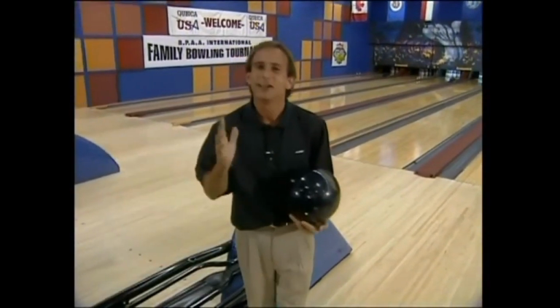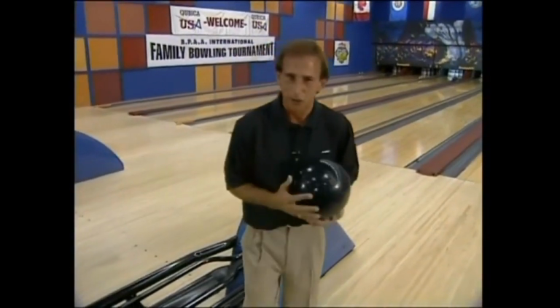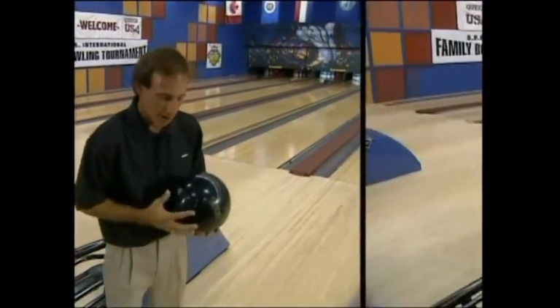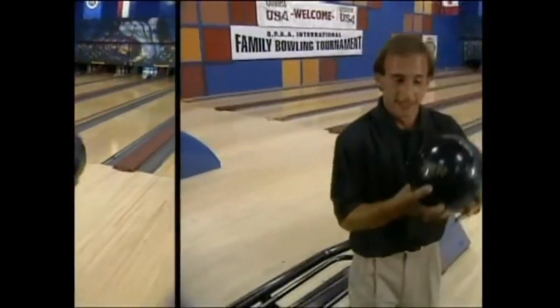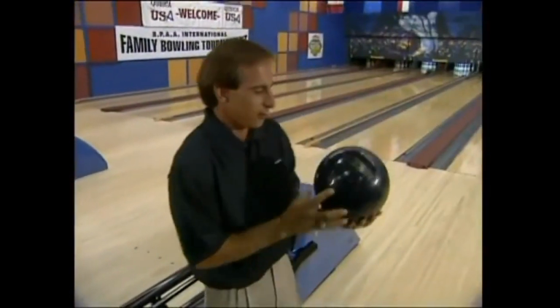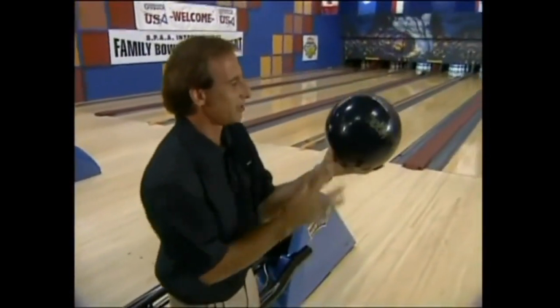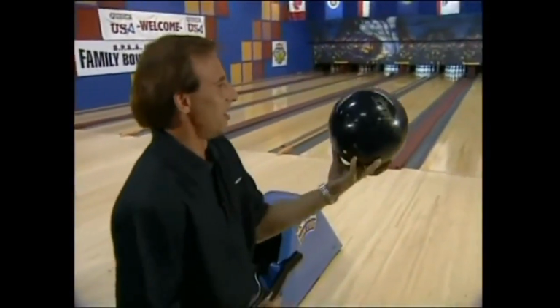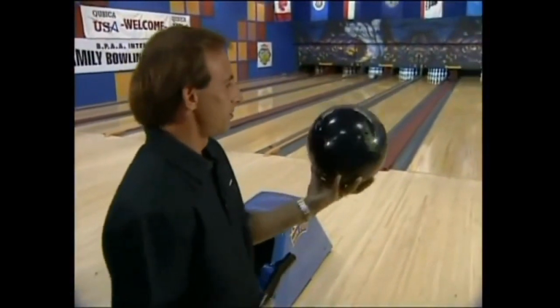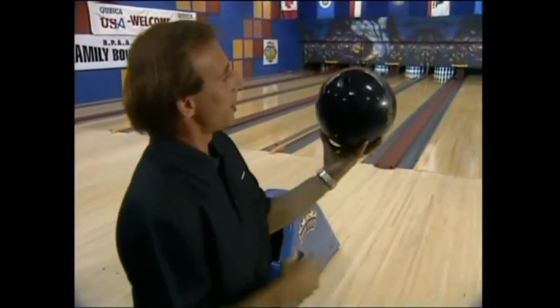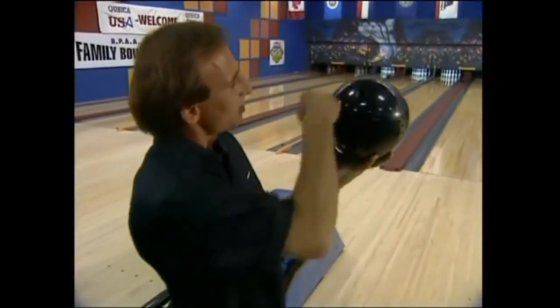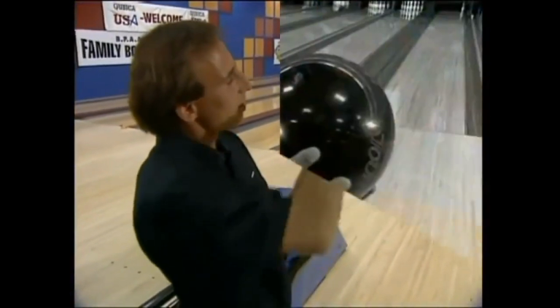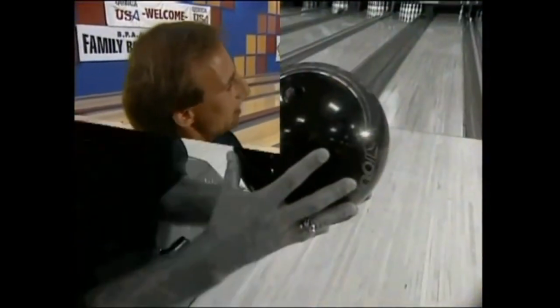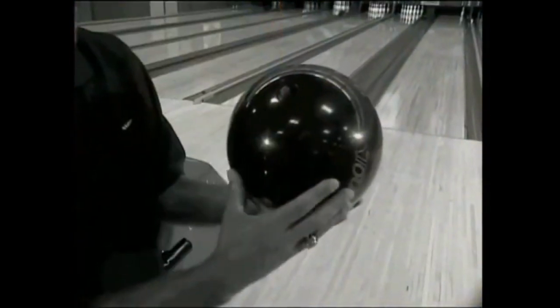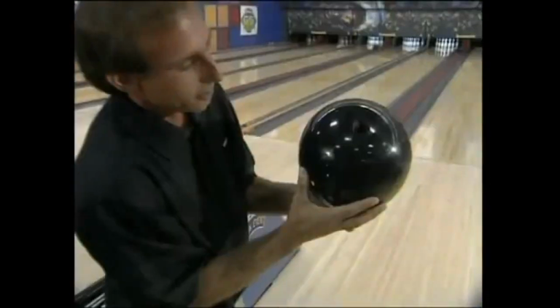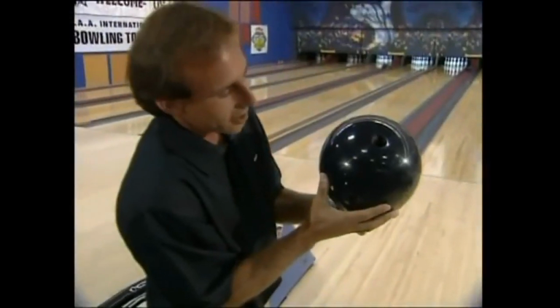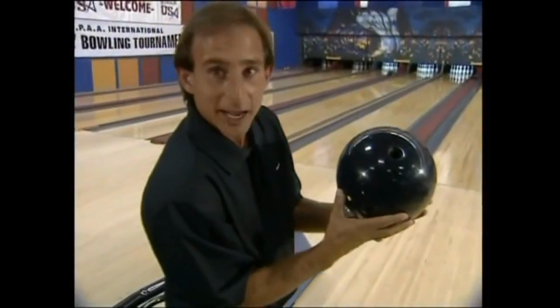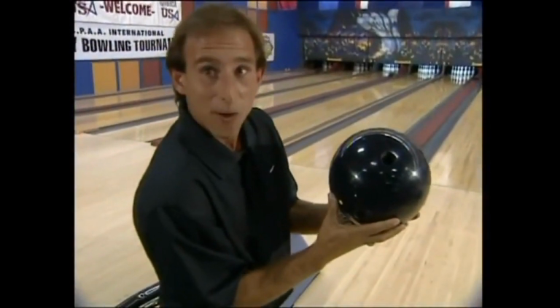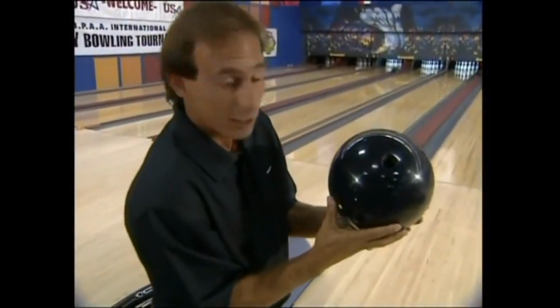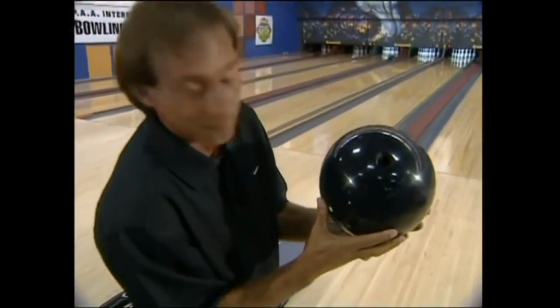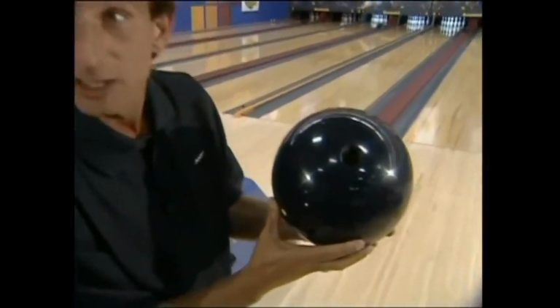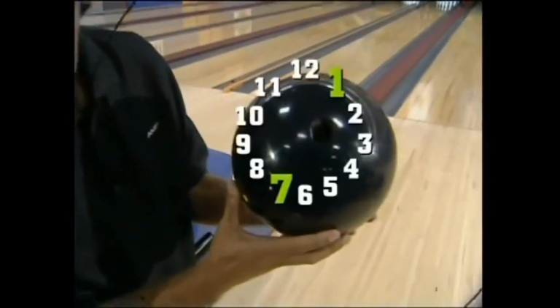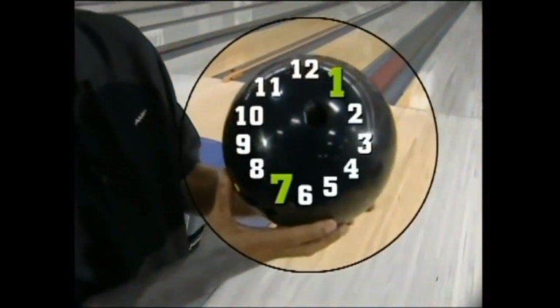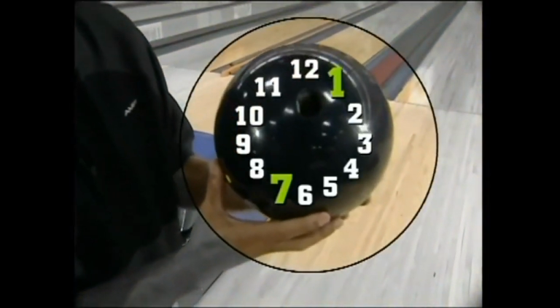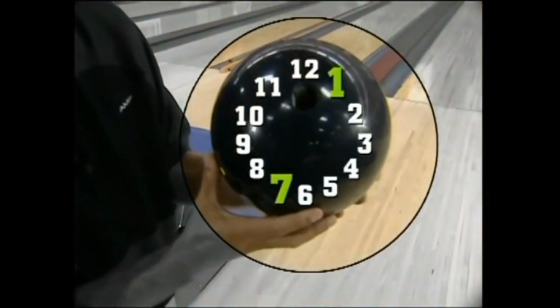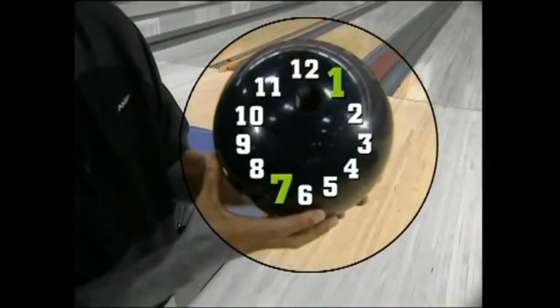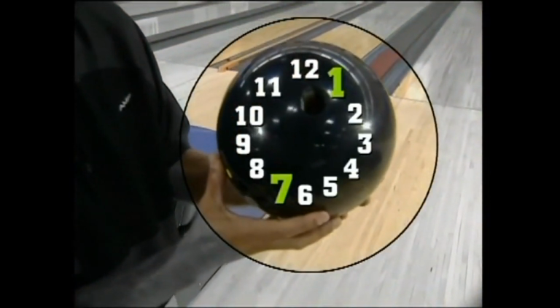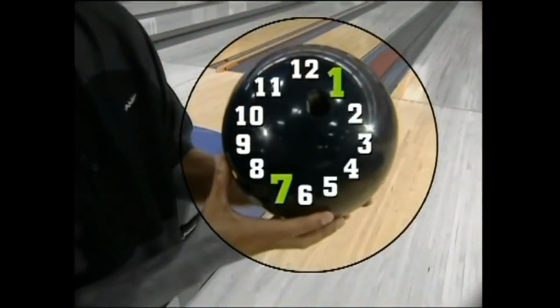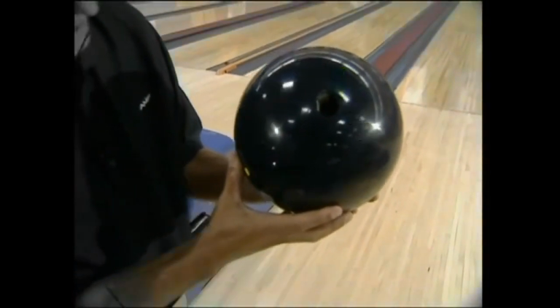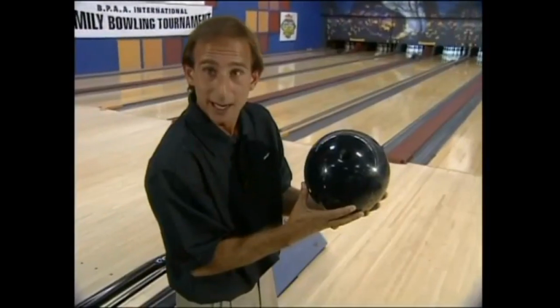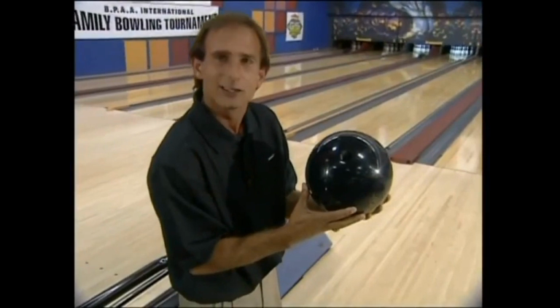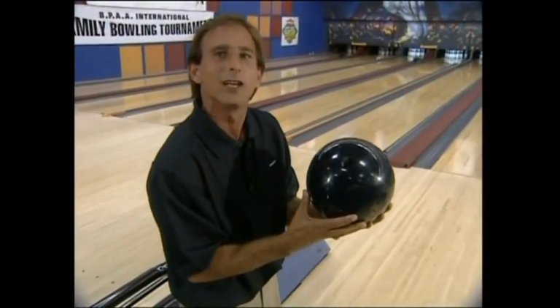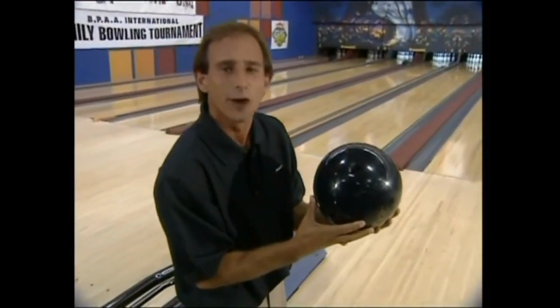Now, here's how to throw a straight ball. If you can imagine this ball being just like a clock, I want to hold the ball with the thumb being at about 1 o'clock and the fingers at about 7. I don't want to rotate either direction in my swing. I just simply want to let go.